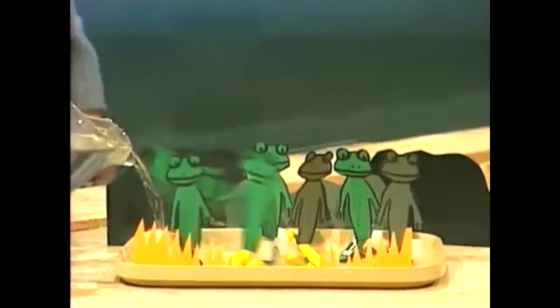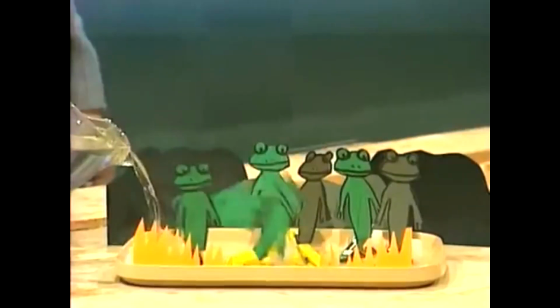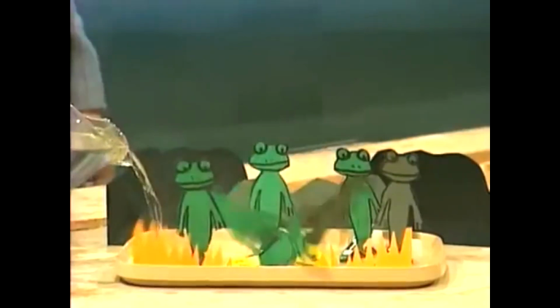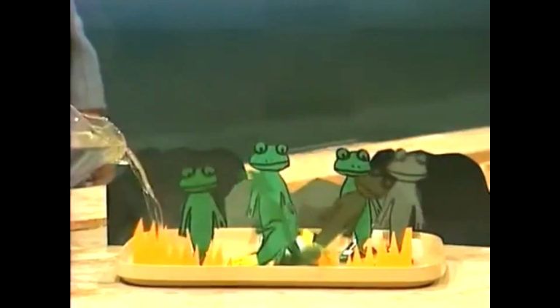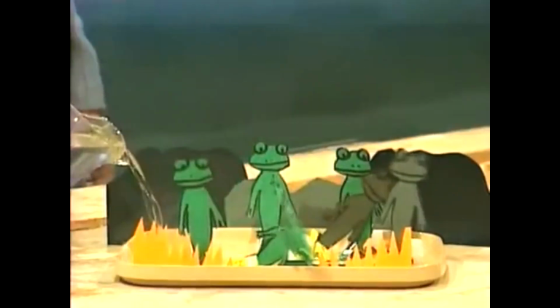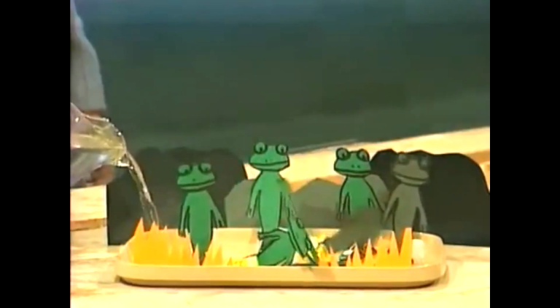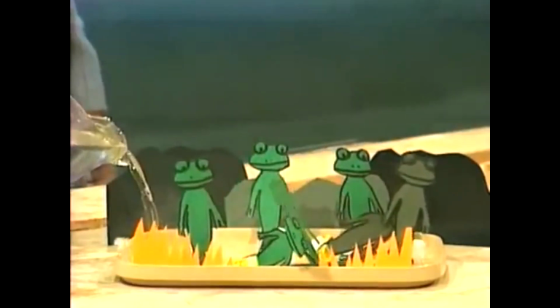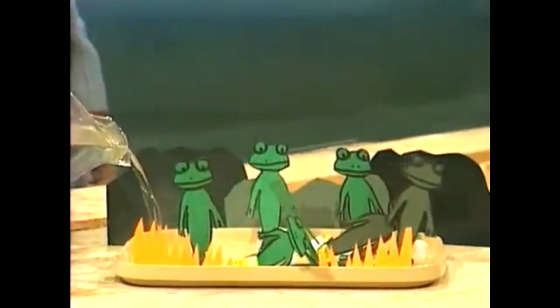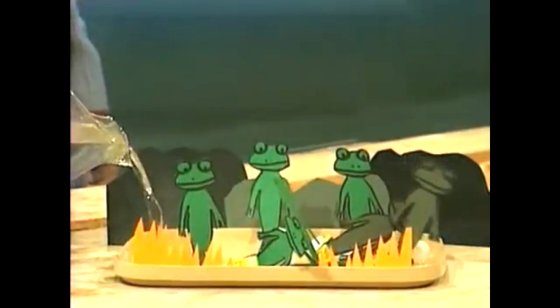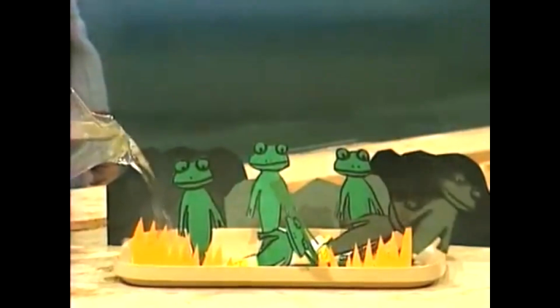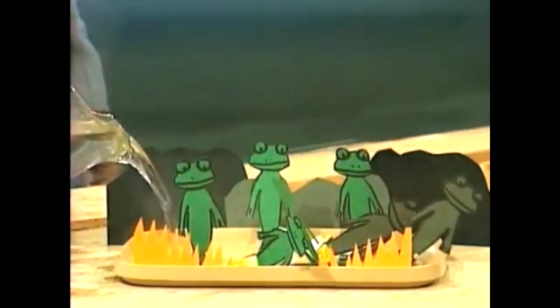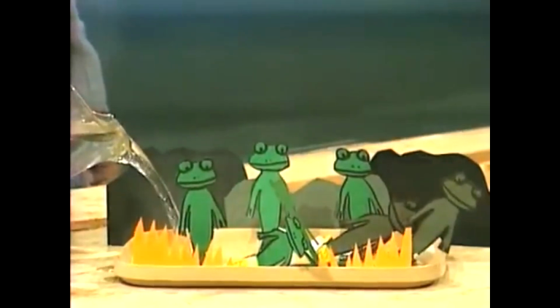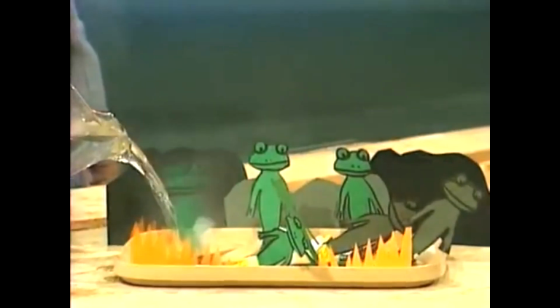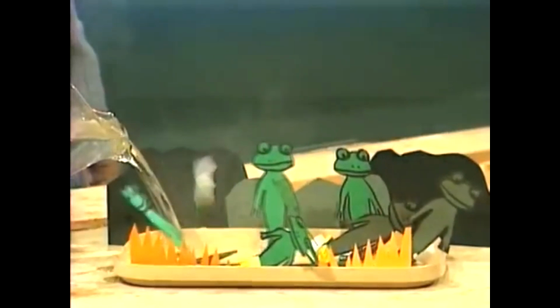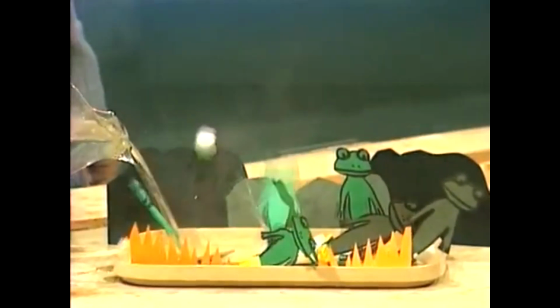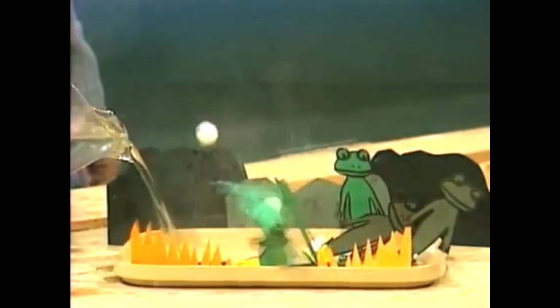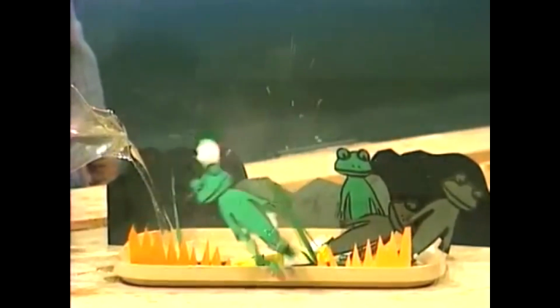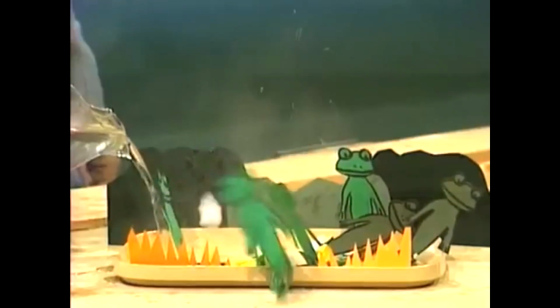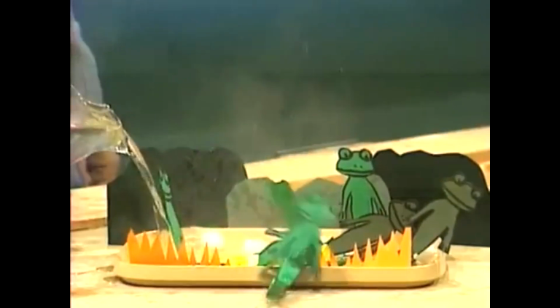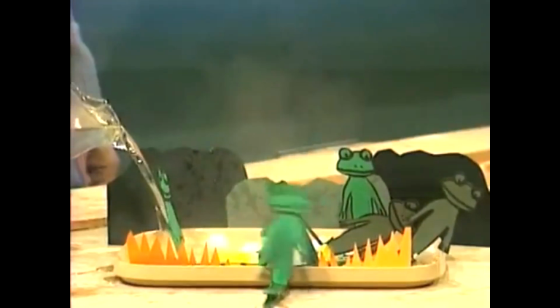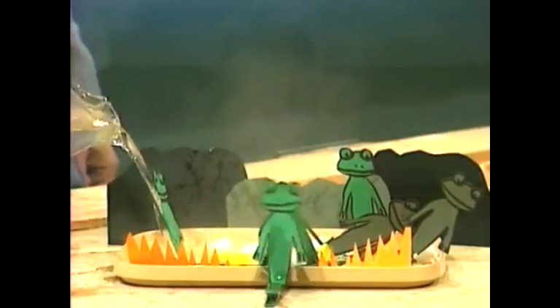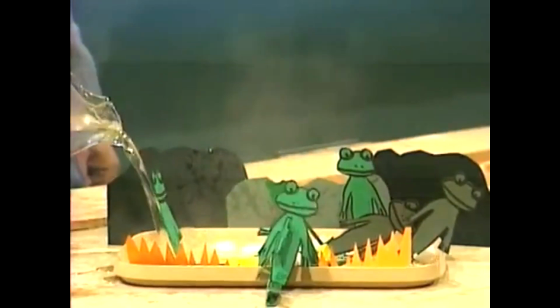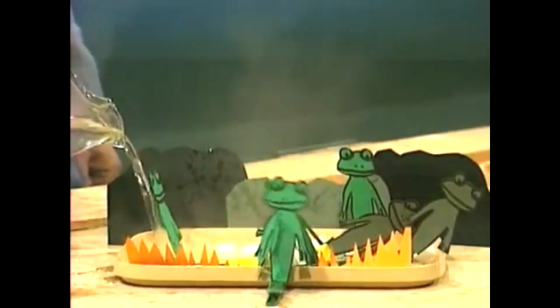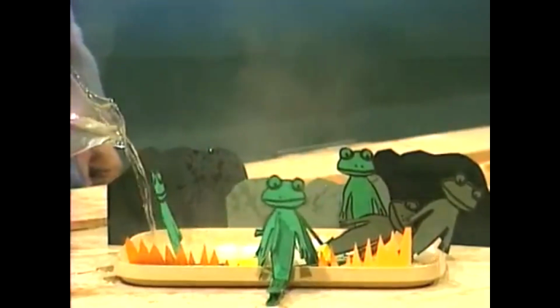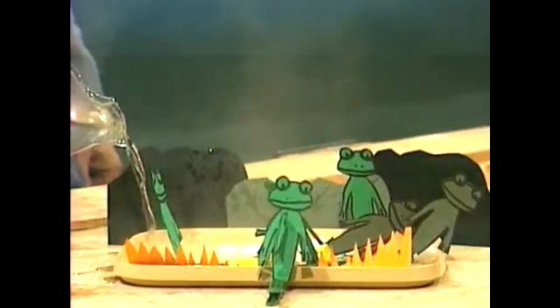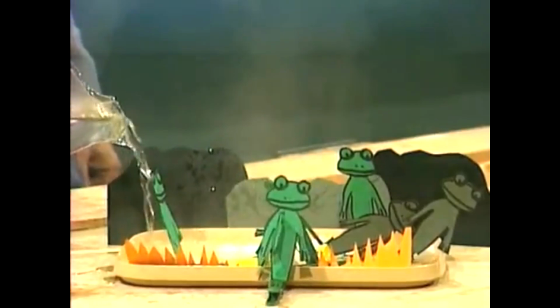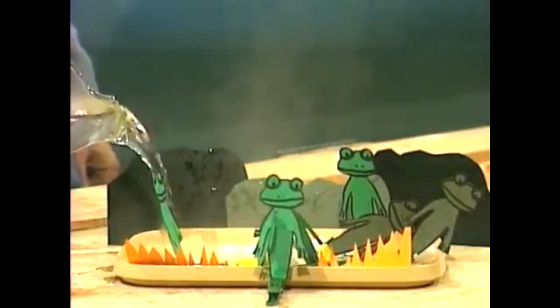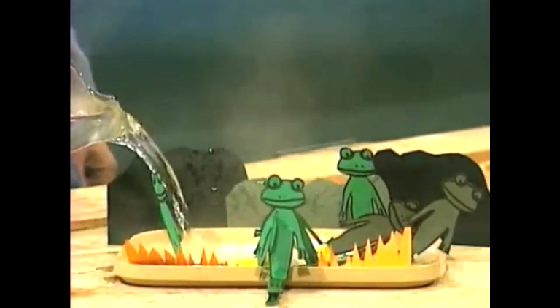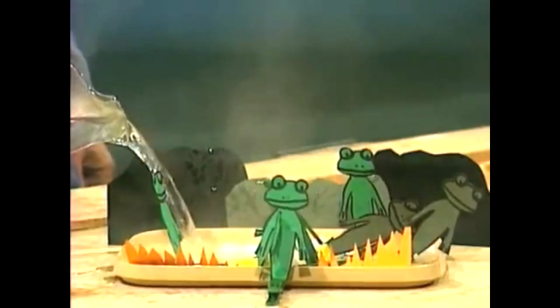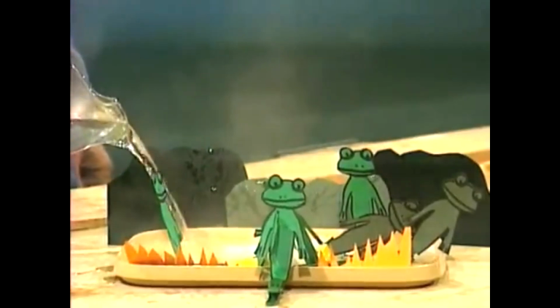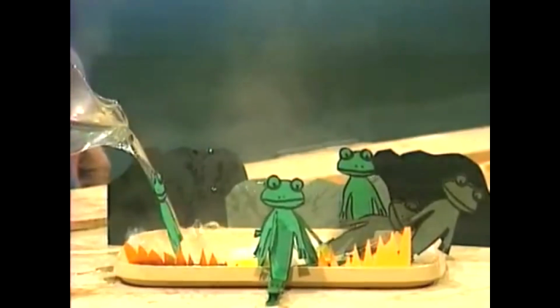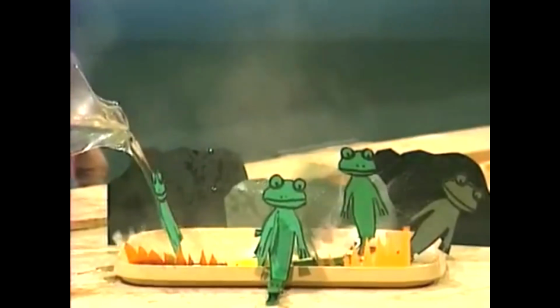Why don't we look at that again in slow motion and see if you can work out why they jumped. Here they go. Have a look at that. You can see that there's something attached to their feet, can't you? Can you tell what it is?